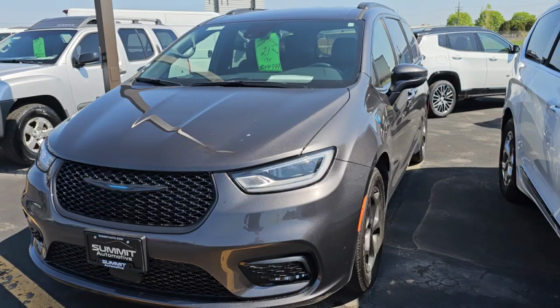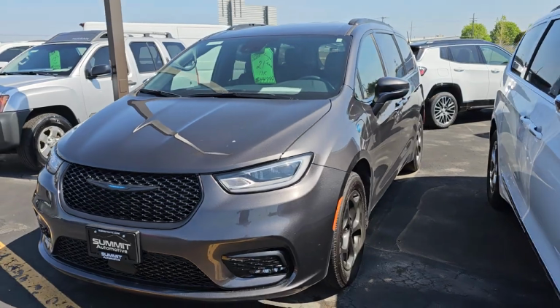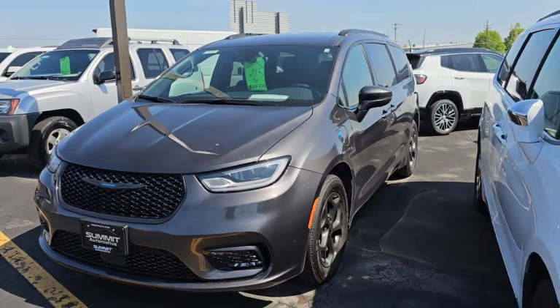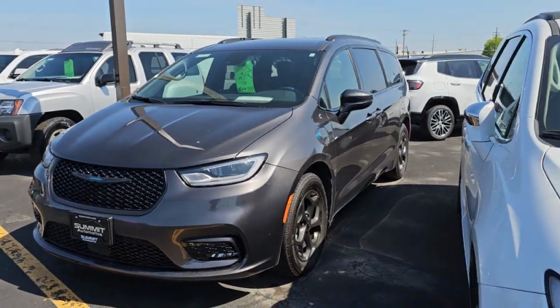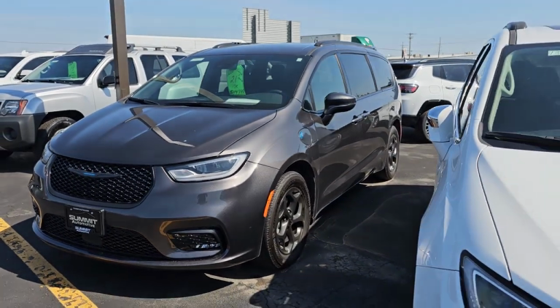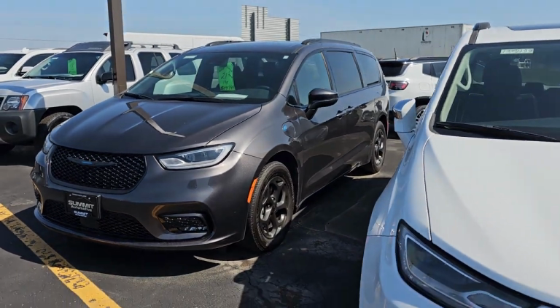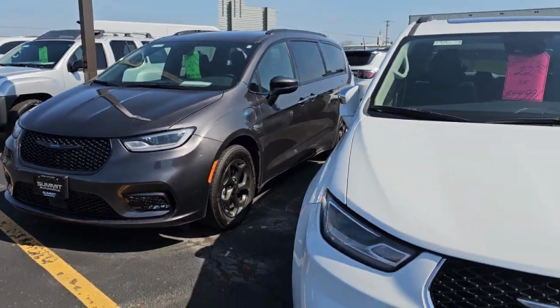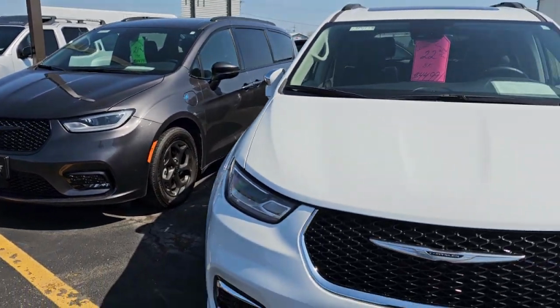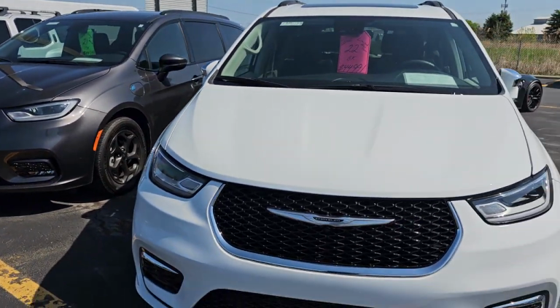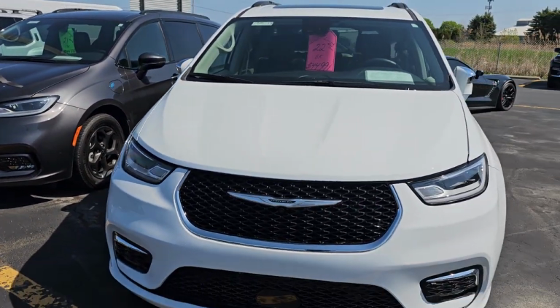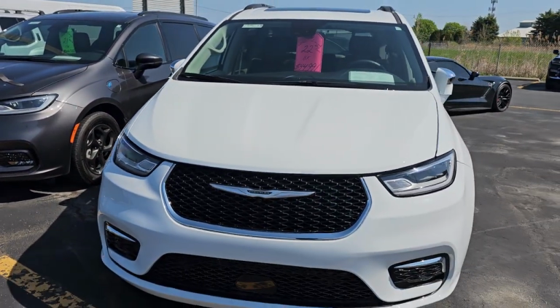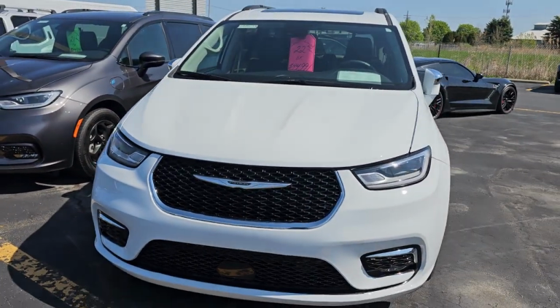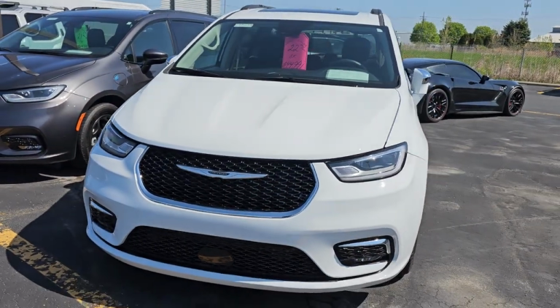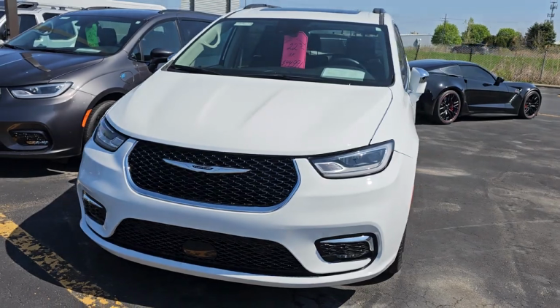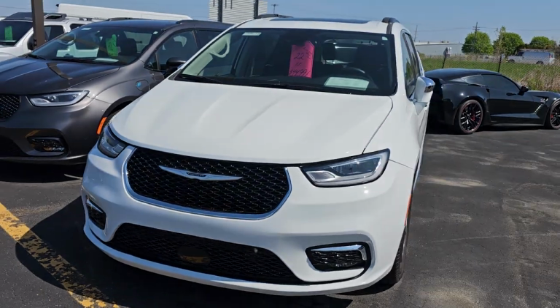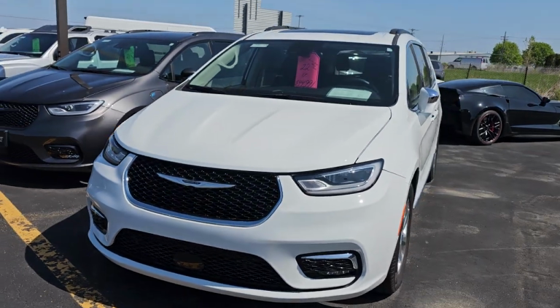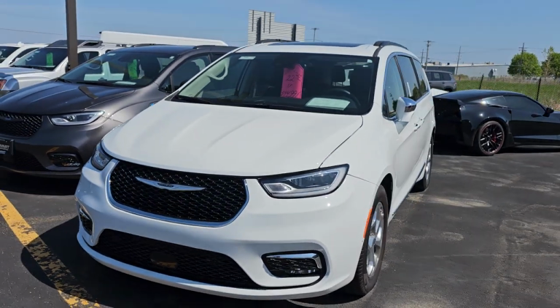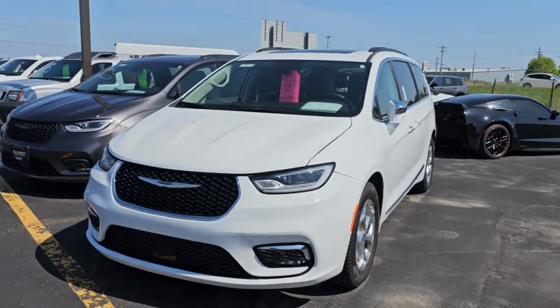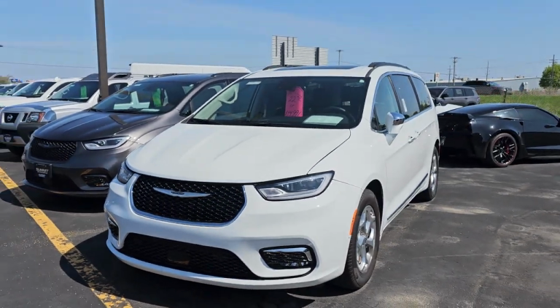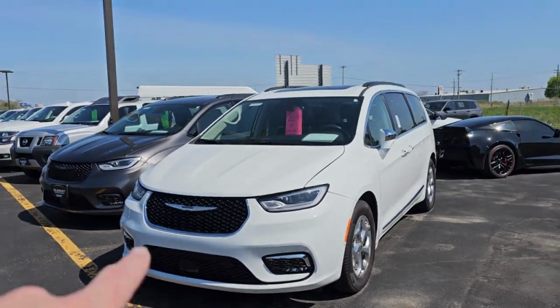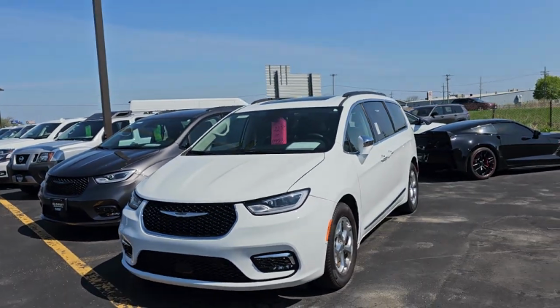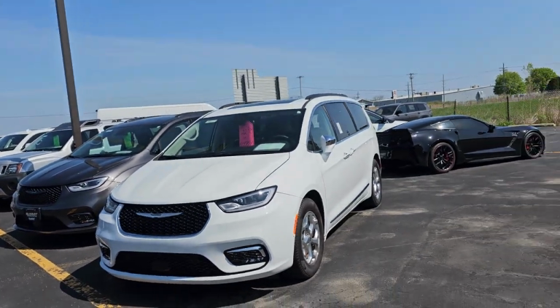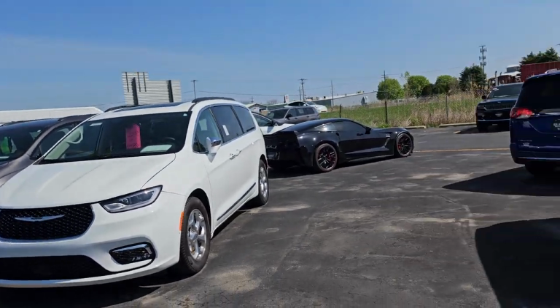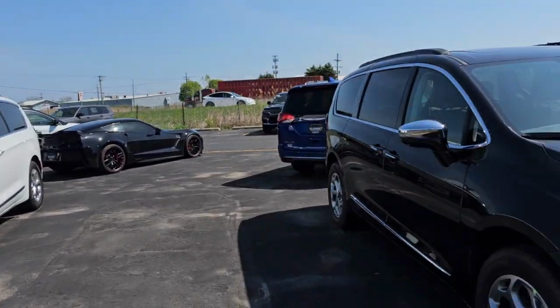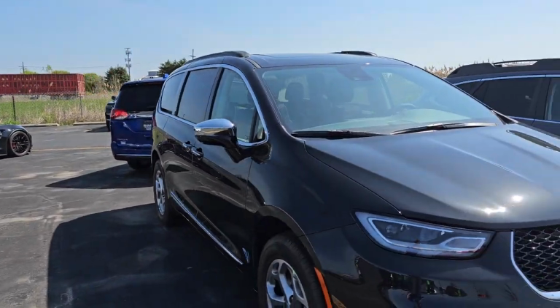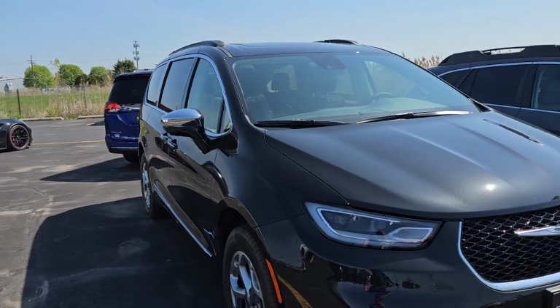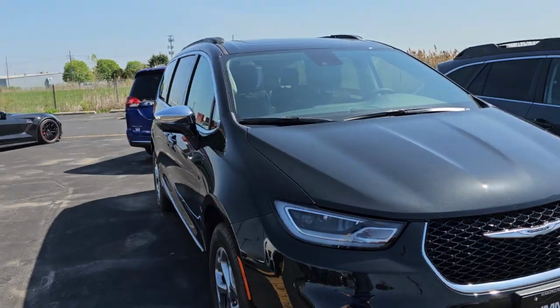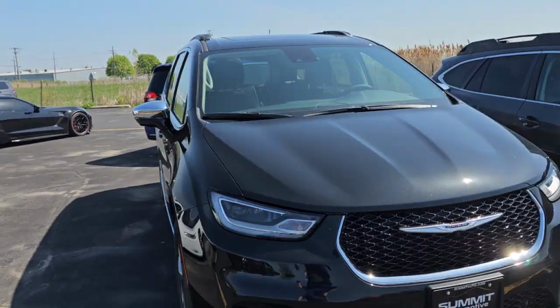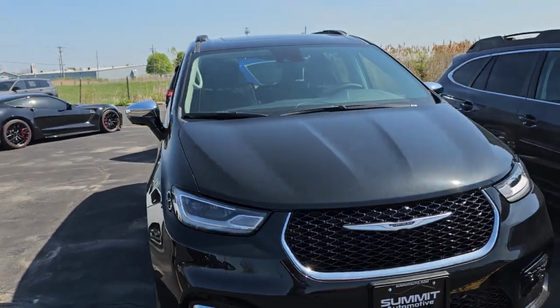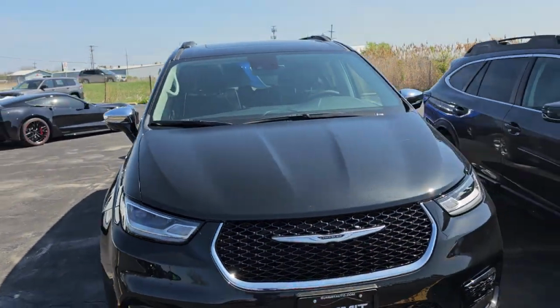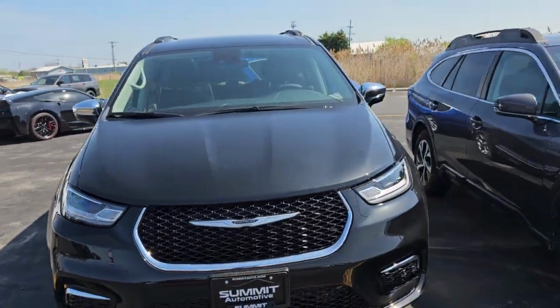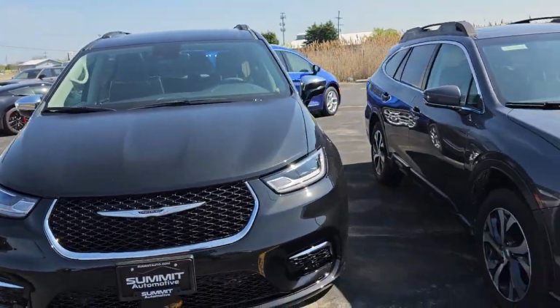Here's a 2021 Pacifica with 19,000 miles on it. Here's a 2022 Pacifica with 8,000 miles on it — that's a Manager Special too. Want a nice vehicle at a great price? That's the one. This is a brand new Pacifica.